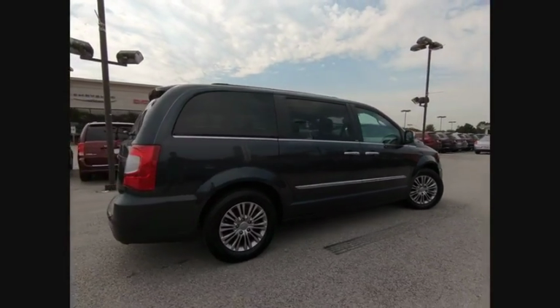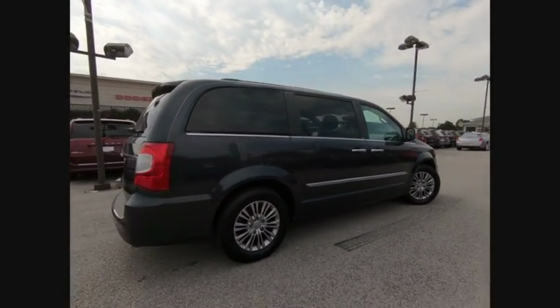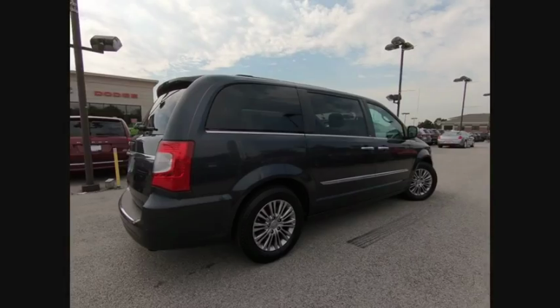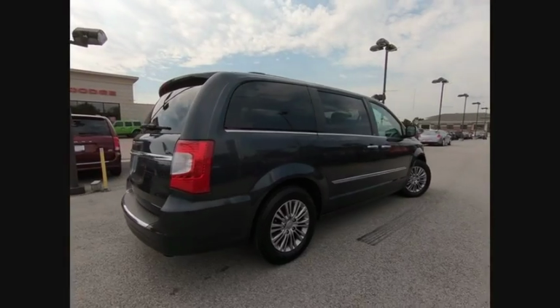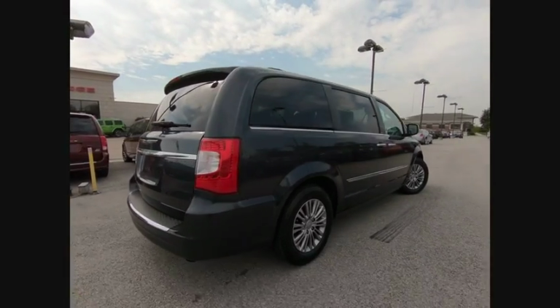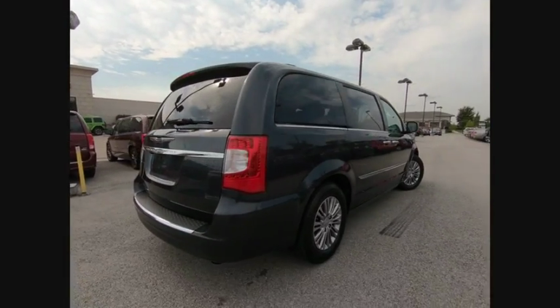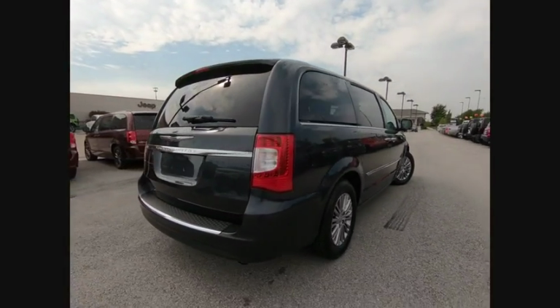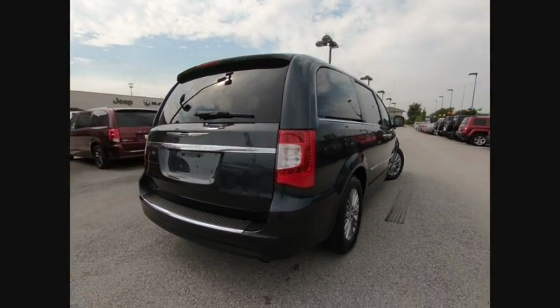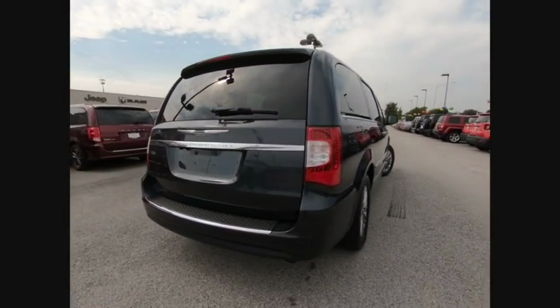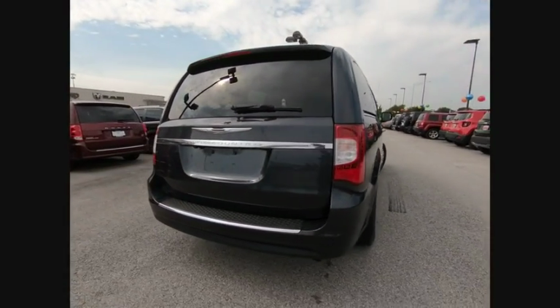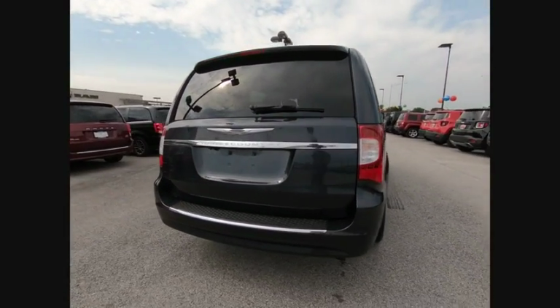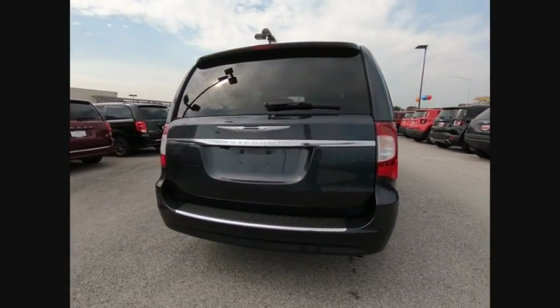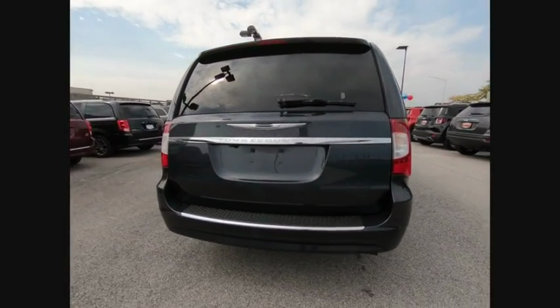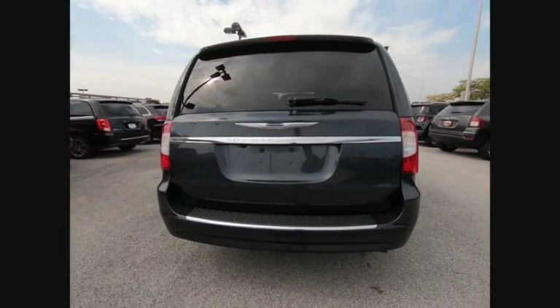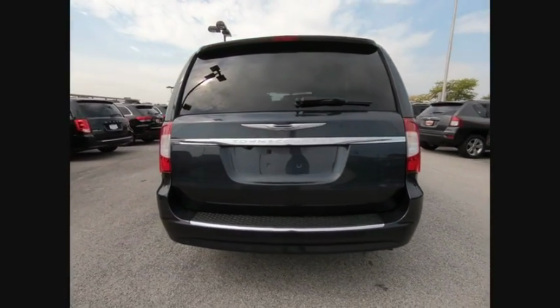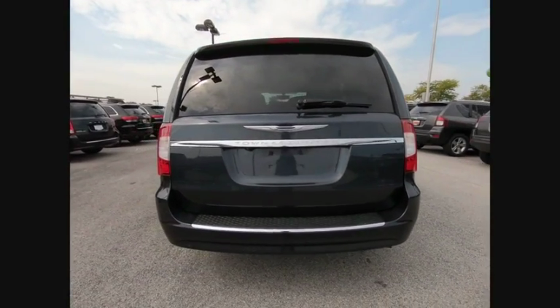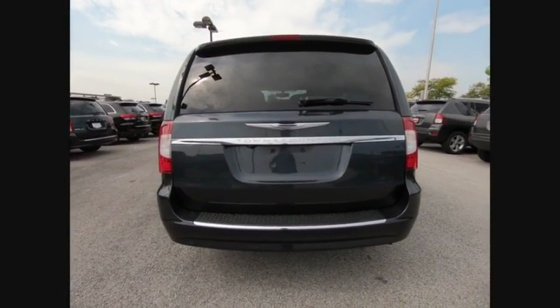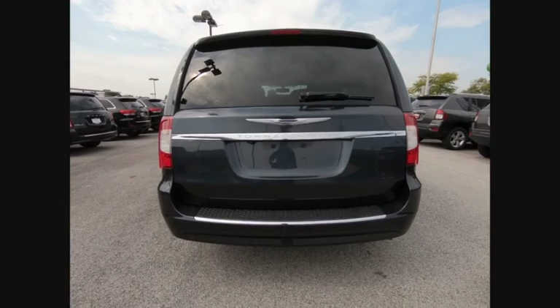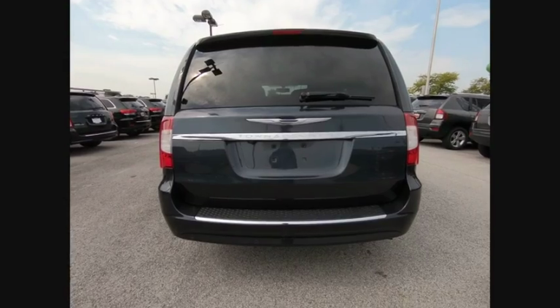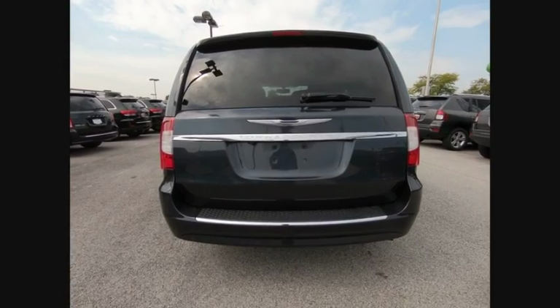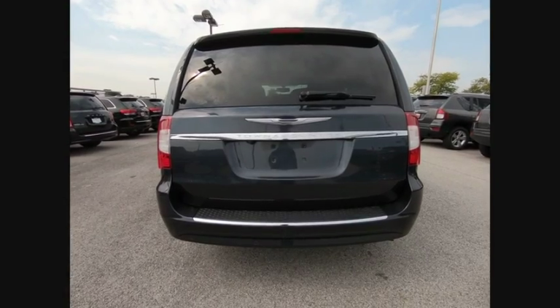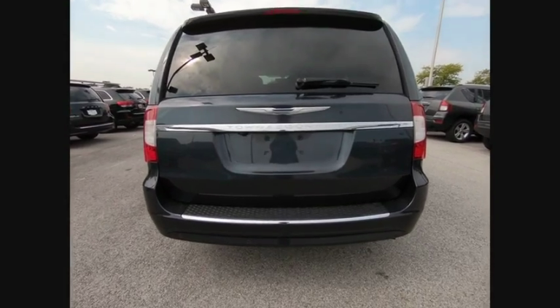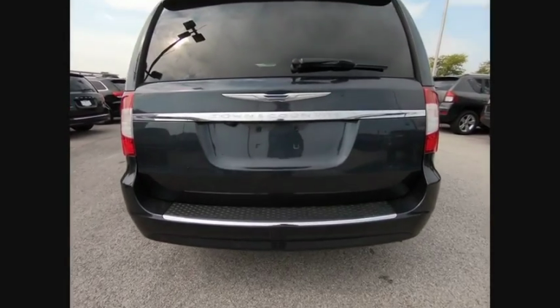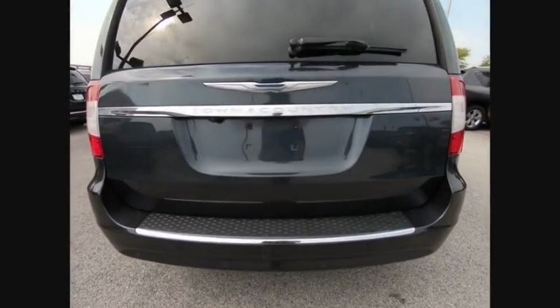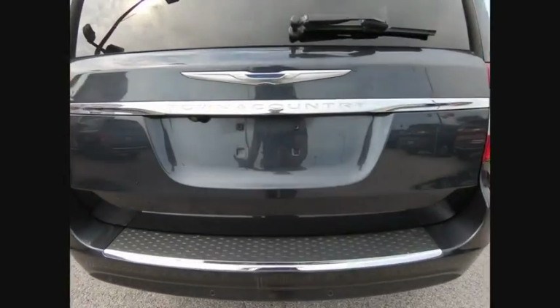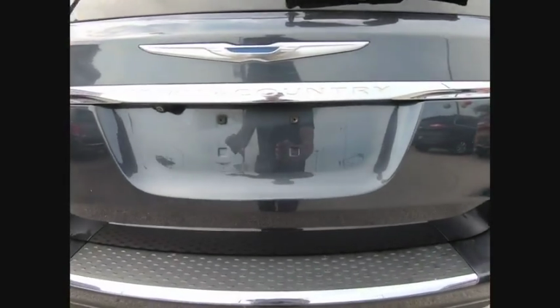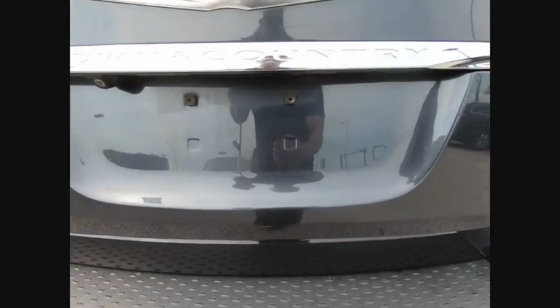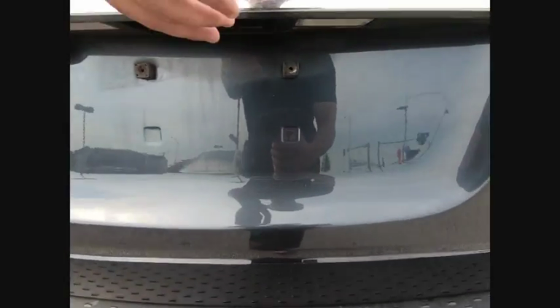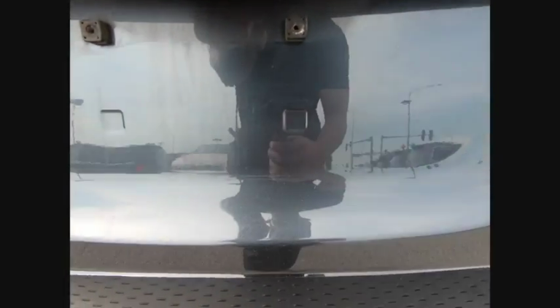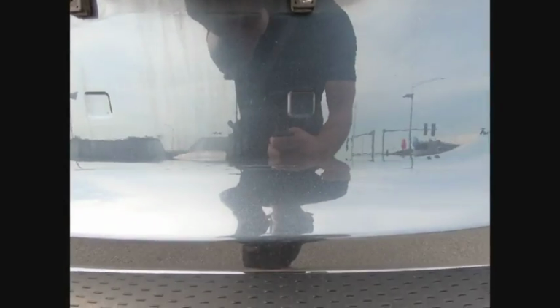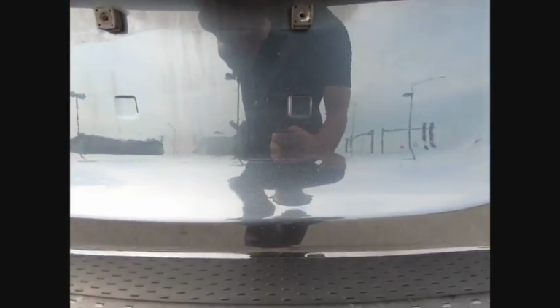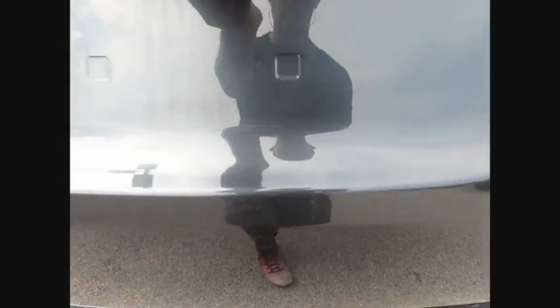Seat 7 comfortably and choose from Stow & Go Seating or the innovative Swivel & Go Seating, and is priced below $15,000. This vehicle has less than 105,000 miles.